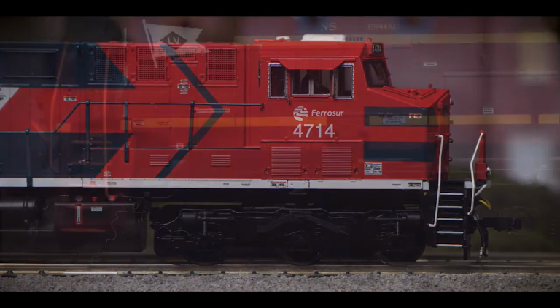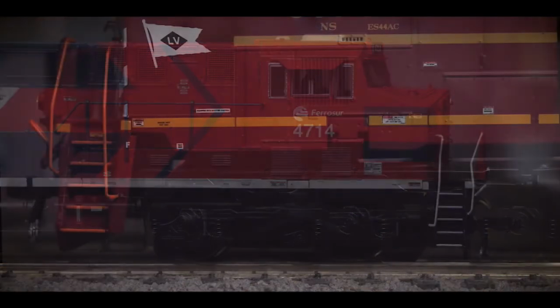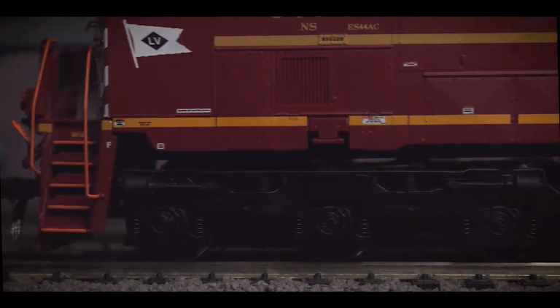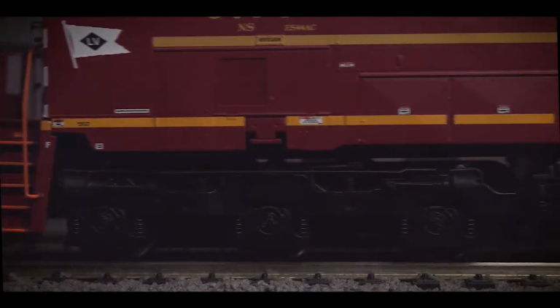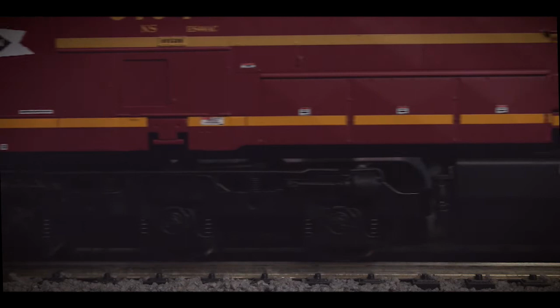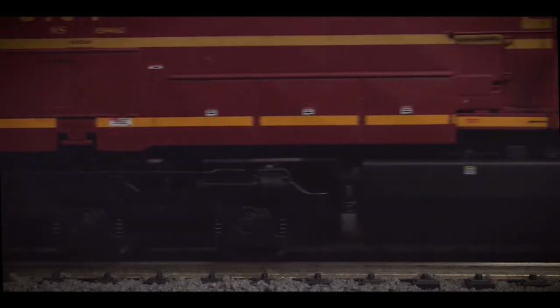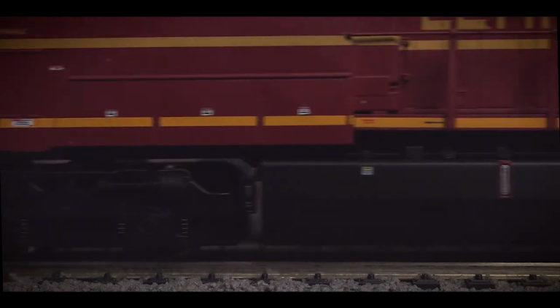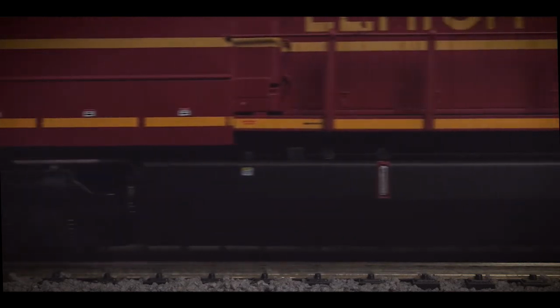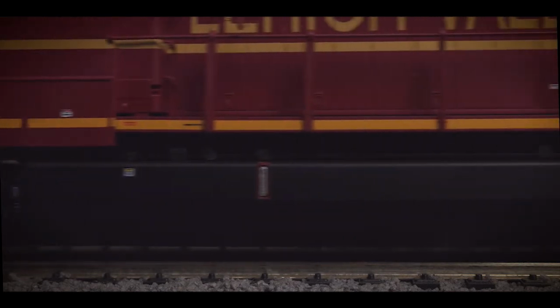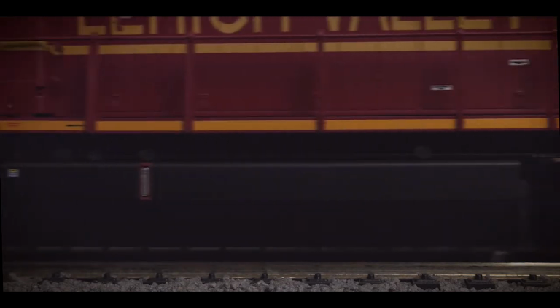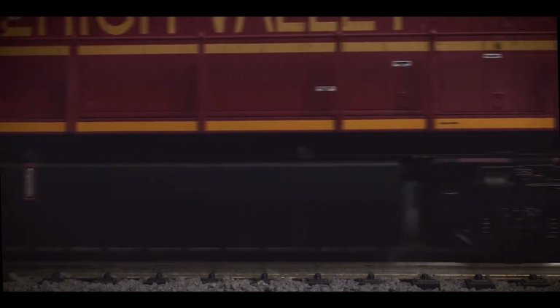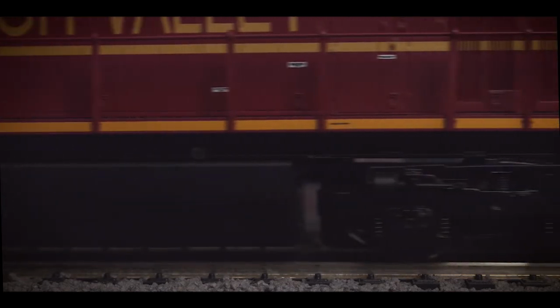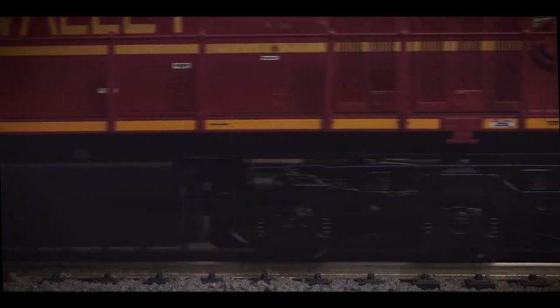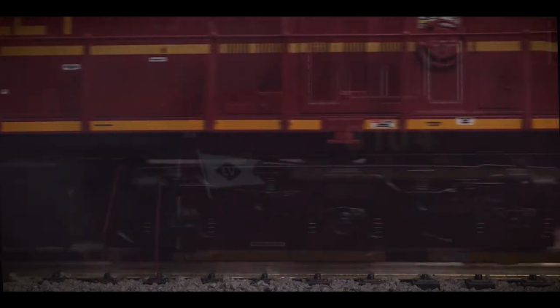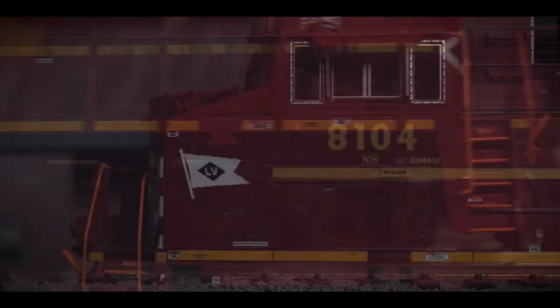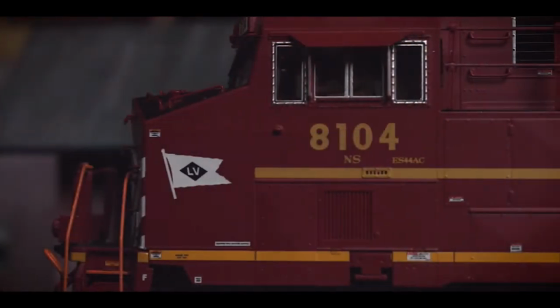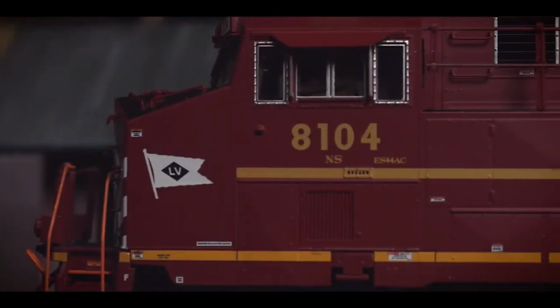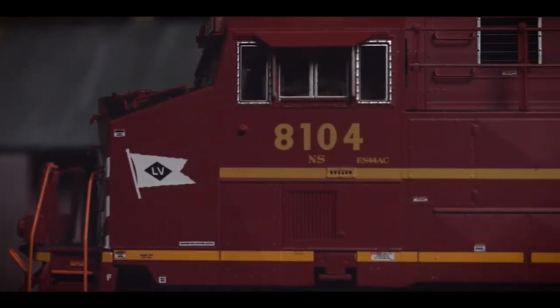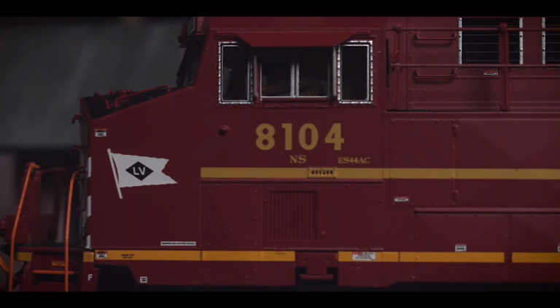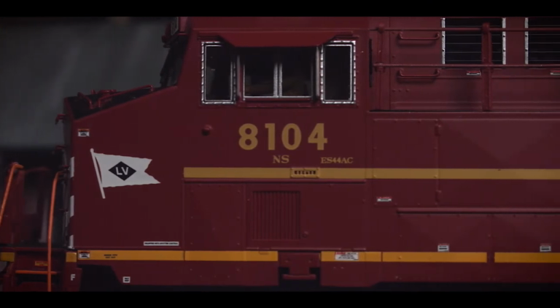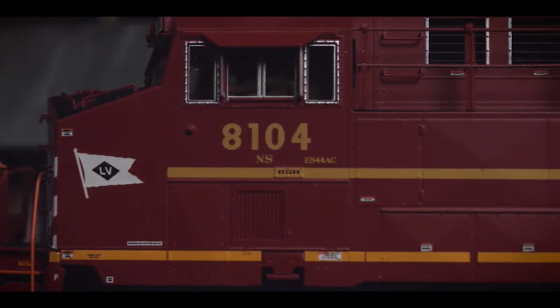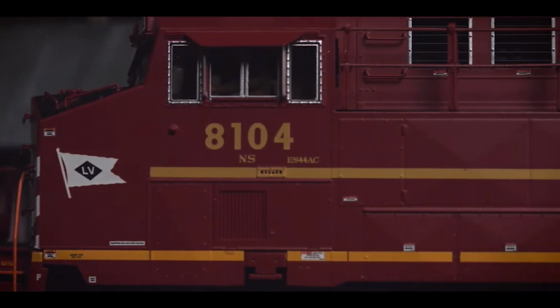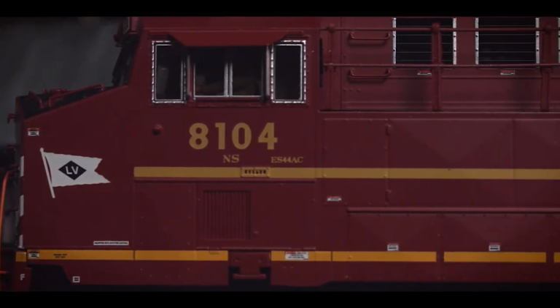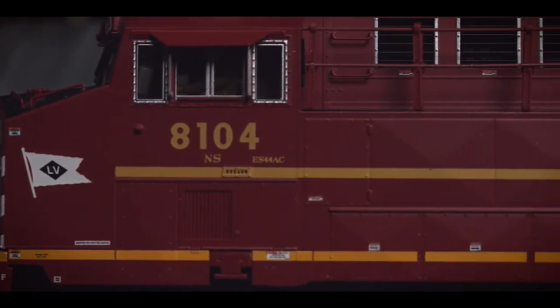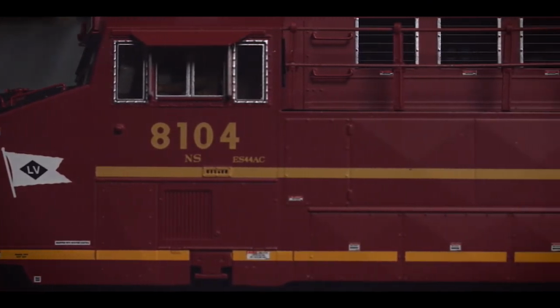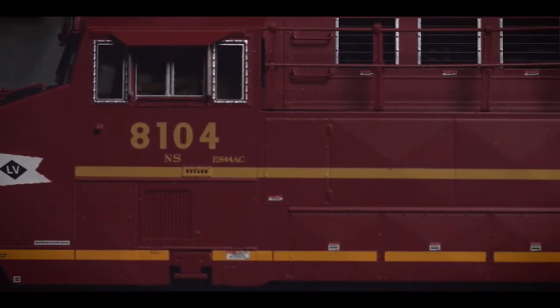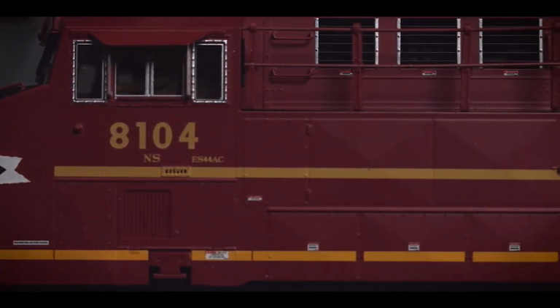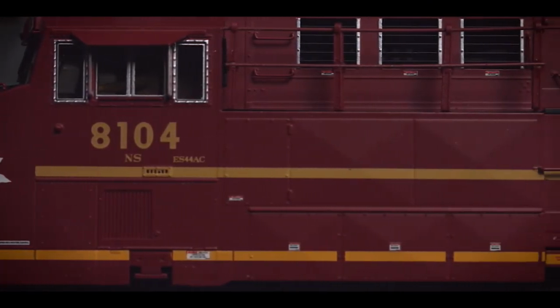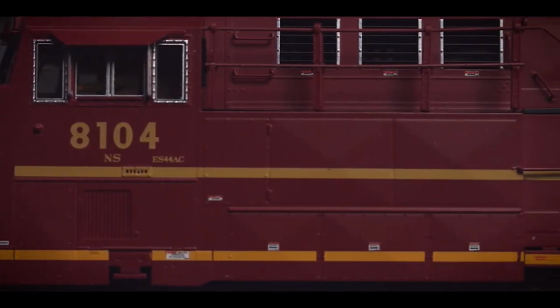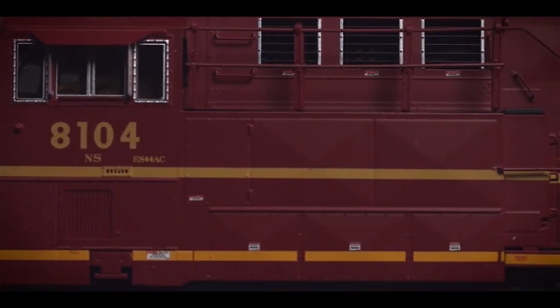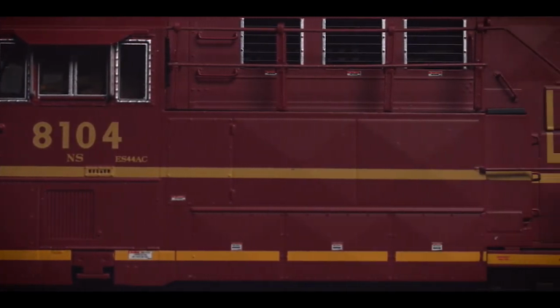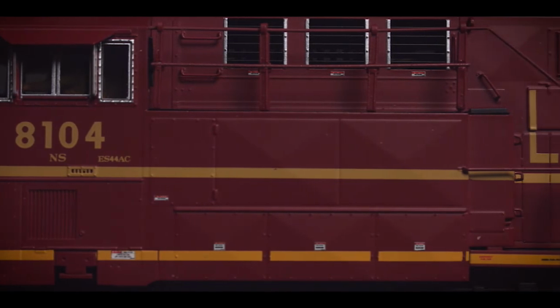Our model features details from trucks to vents which are hard to match, from metal handrails to detailed body side grills and rooftop fans, with features such as painted cab figures coming as standard components on all examples.